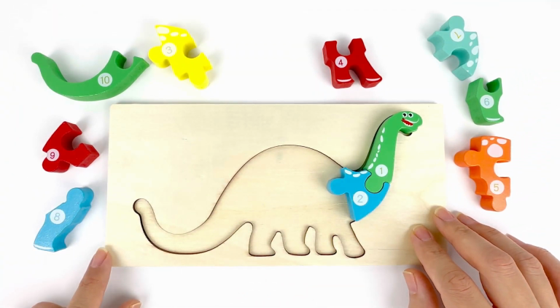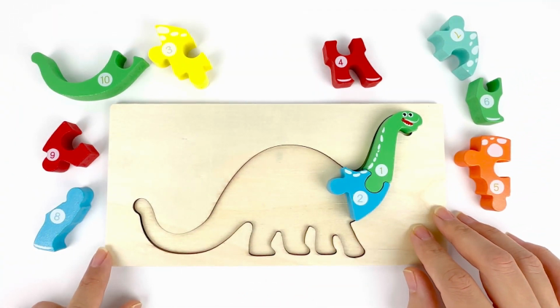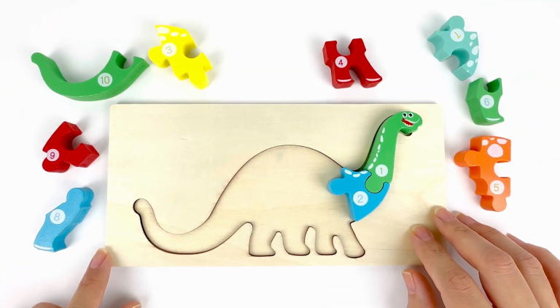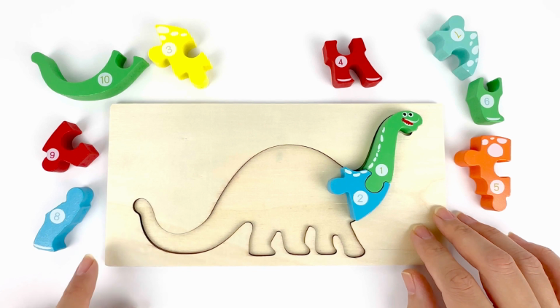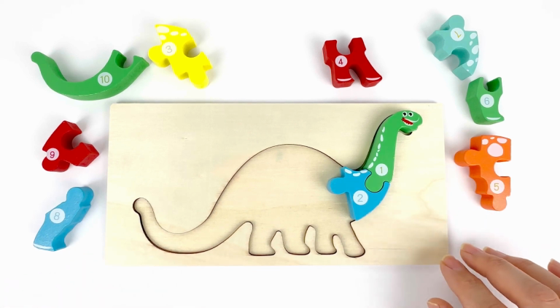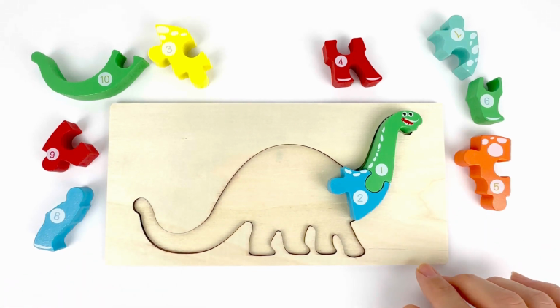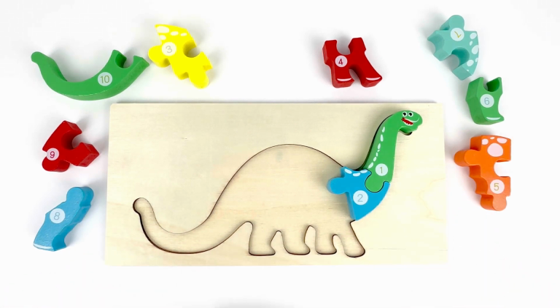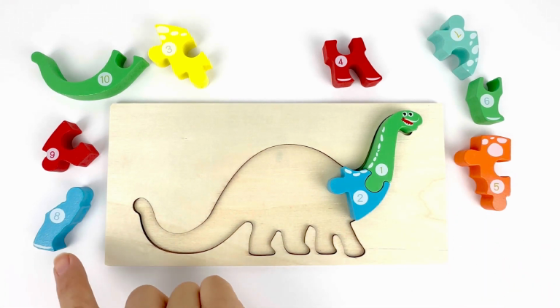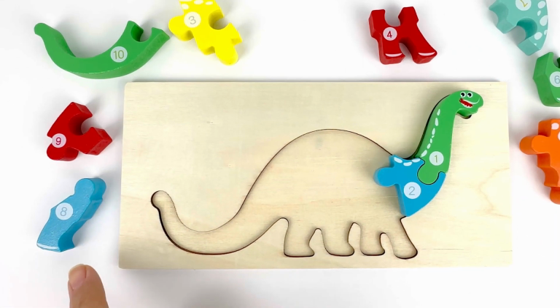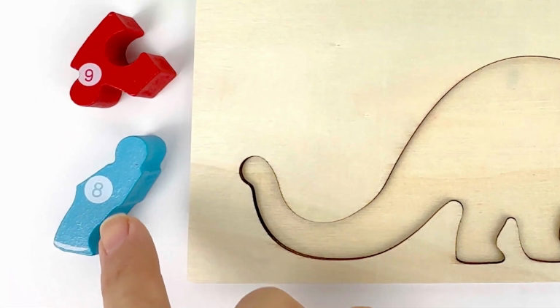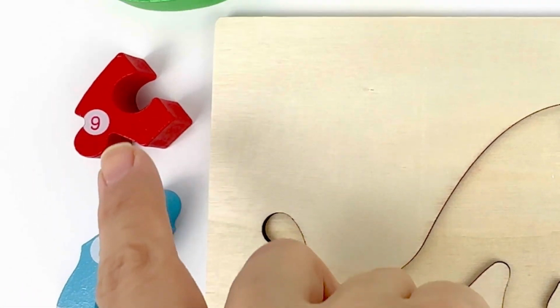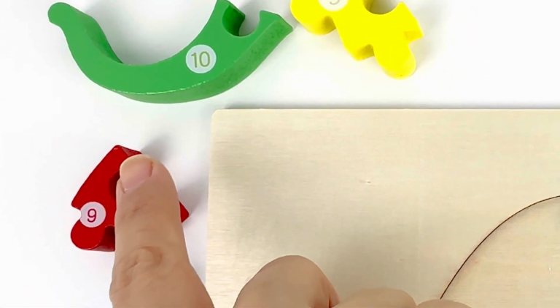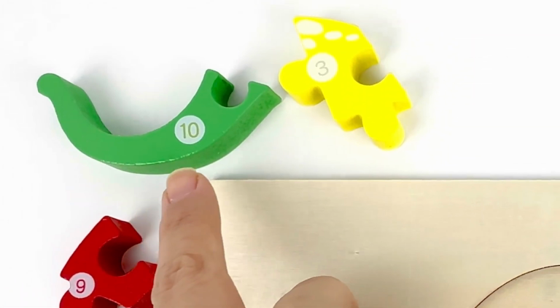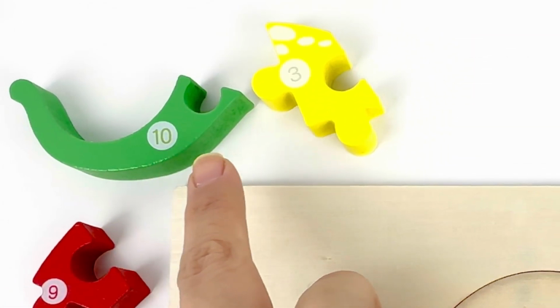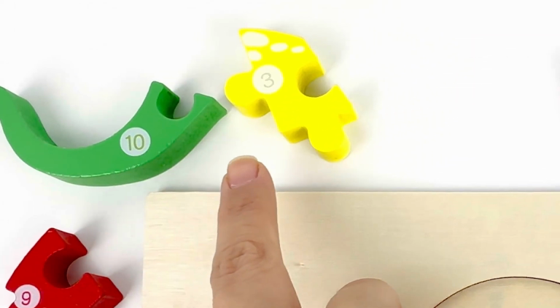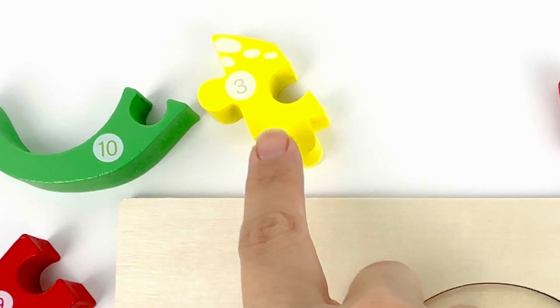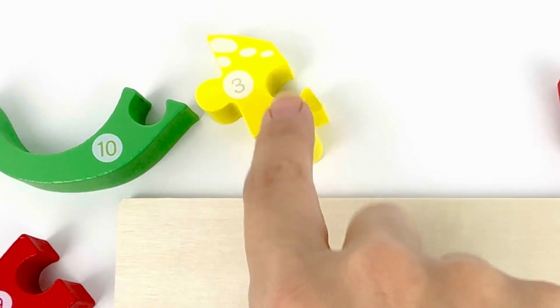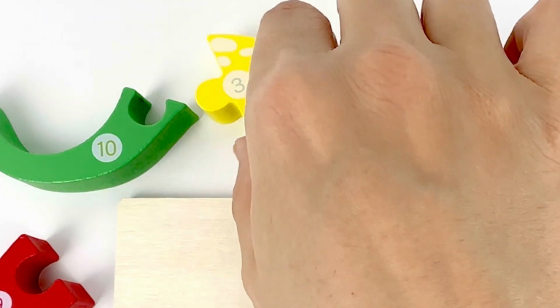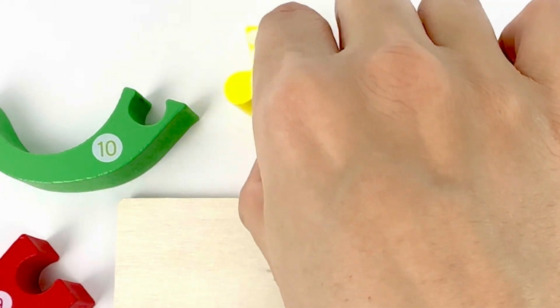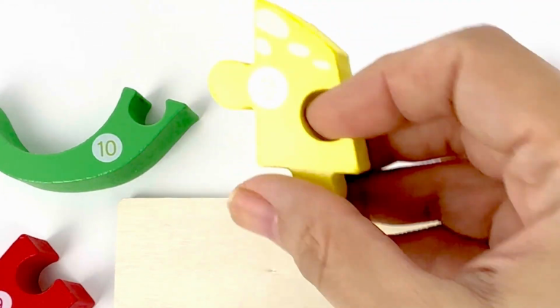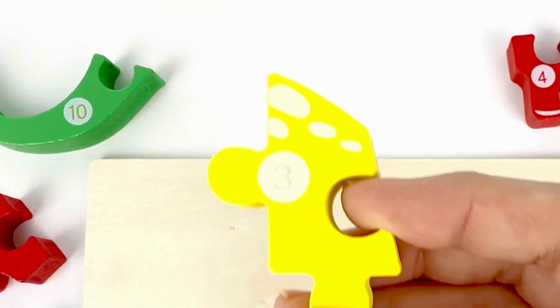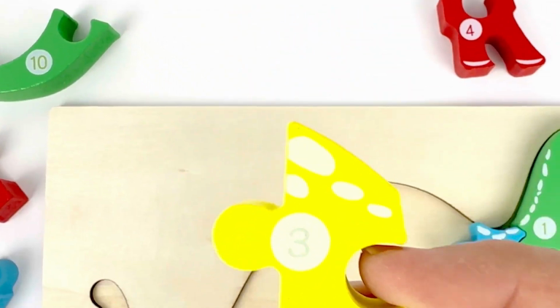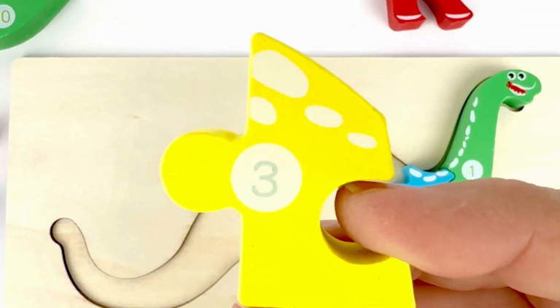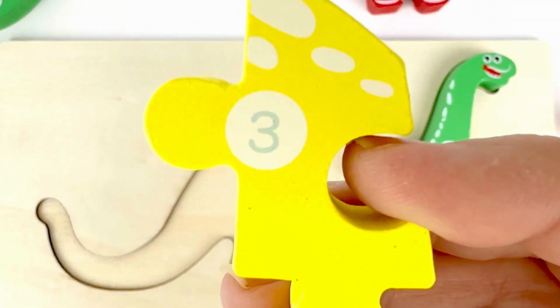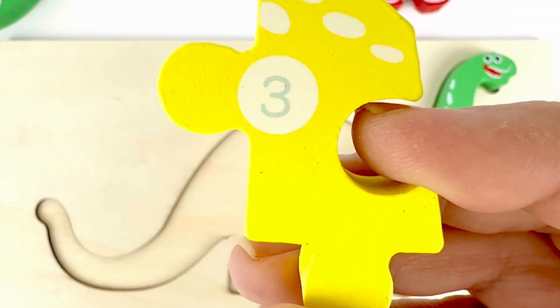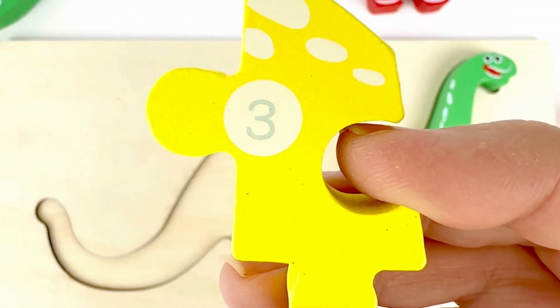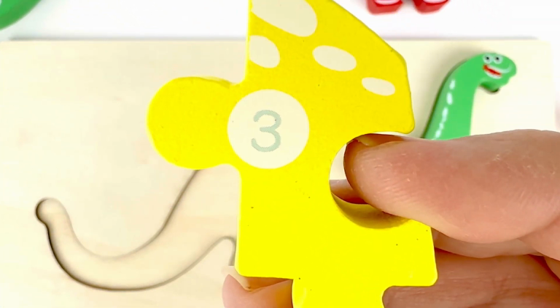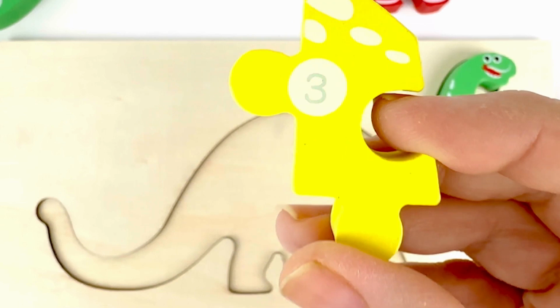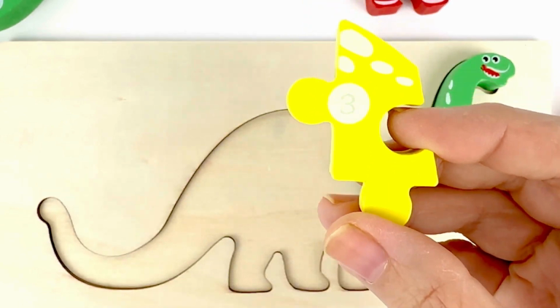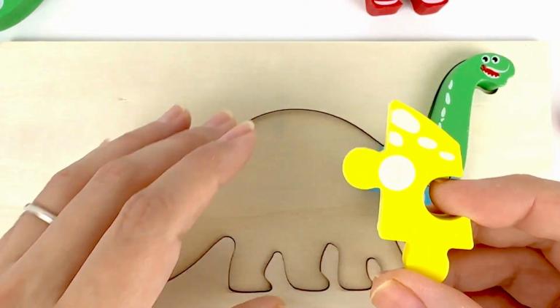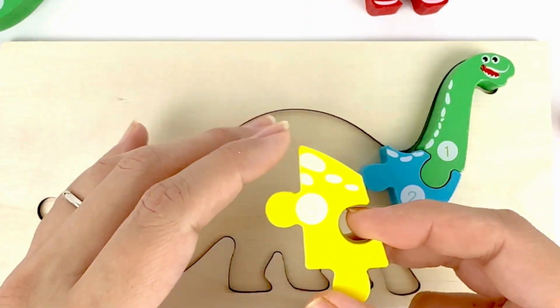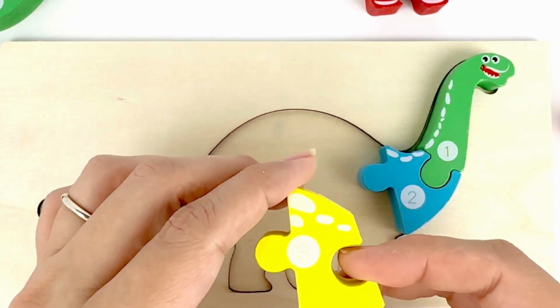Number three comes after number two. Let's find number three. There you go. We found it. The yellow piece. Number three. Color yellow.